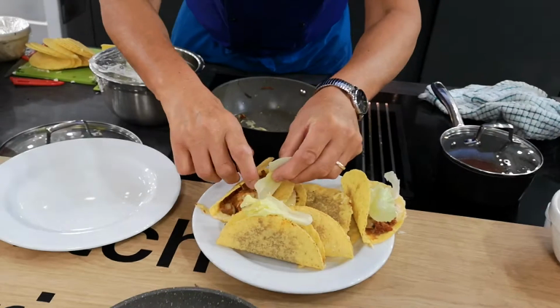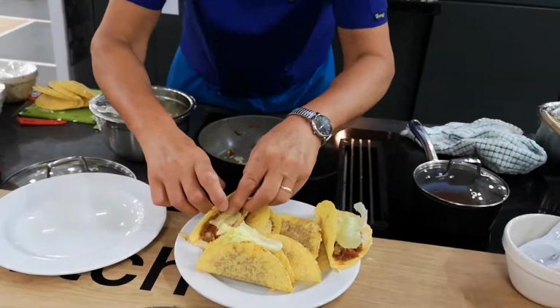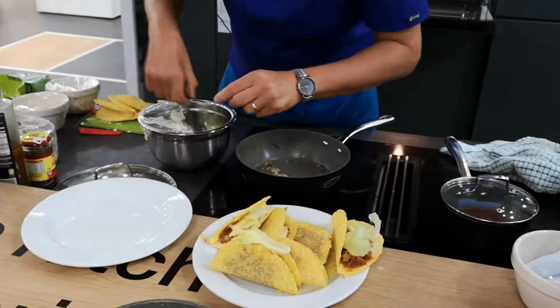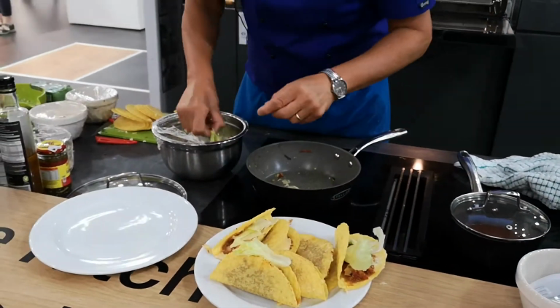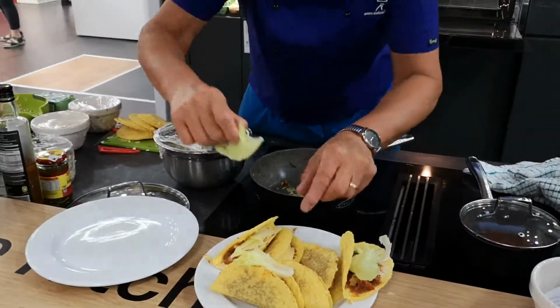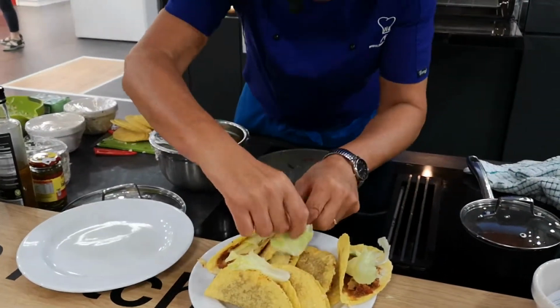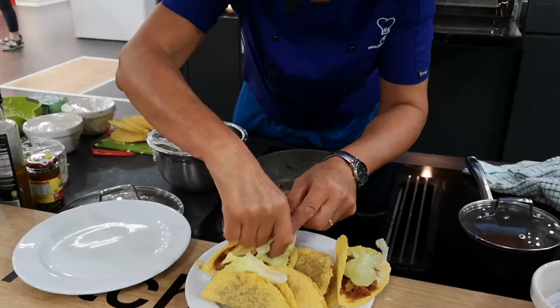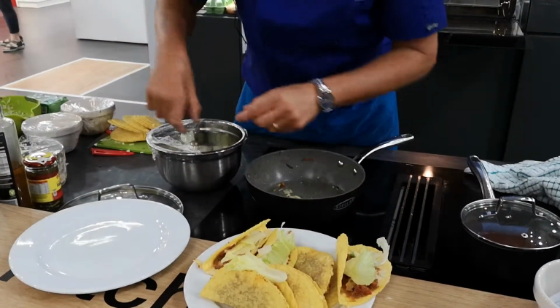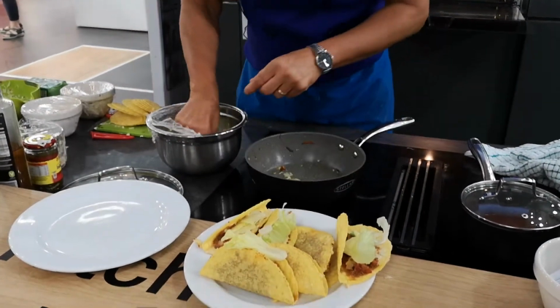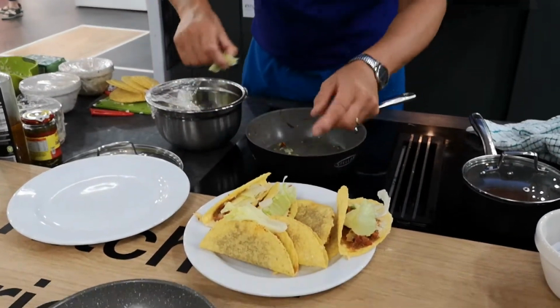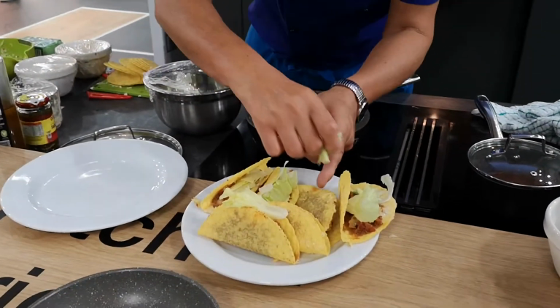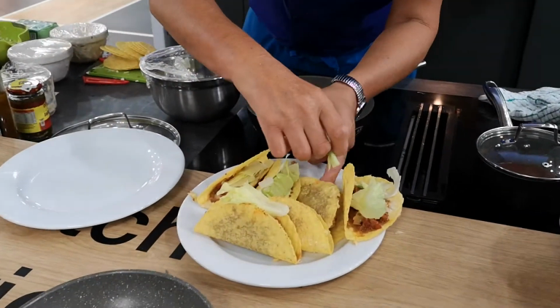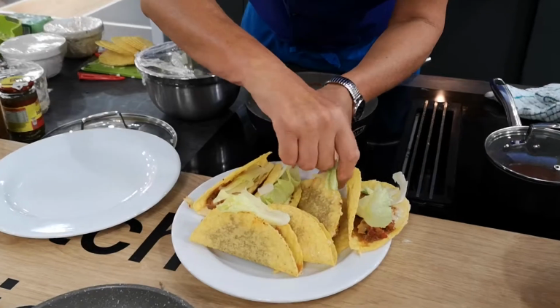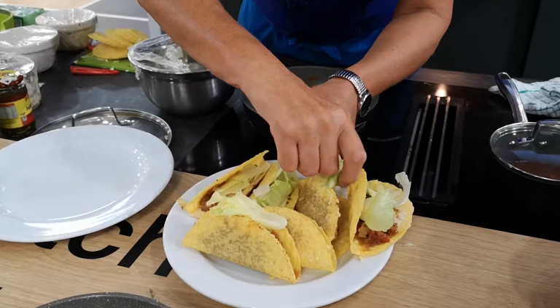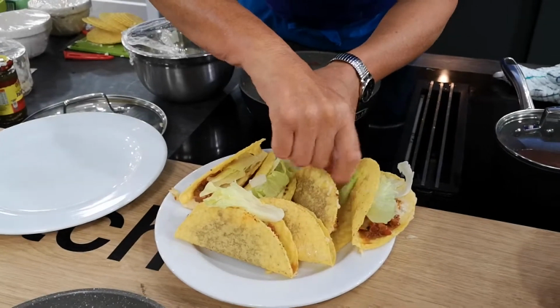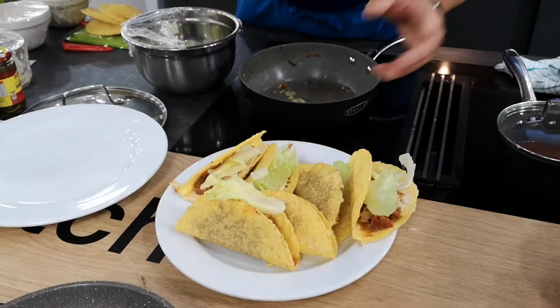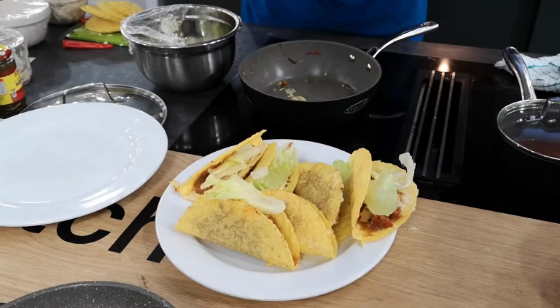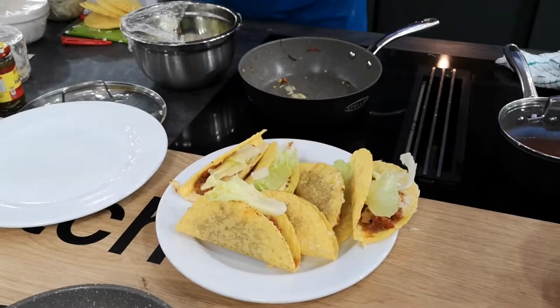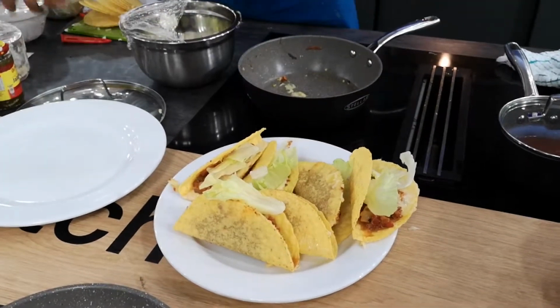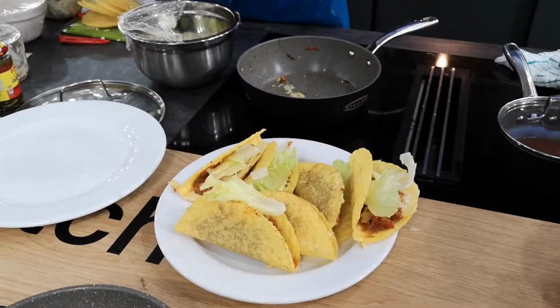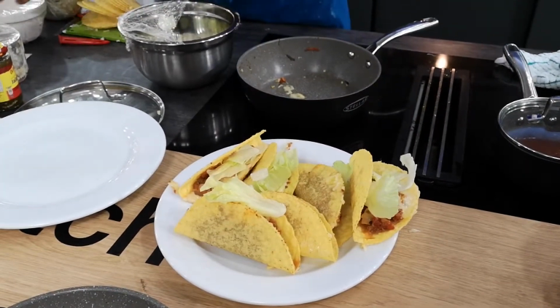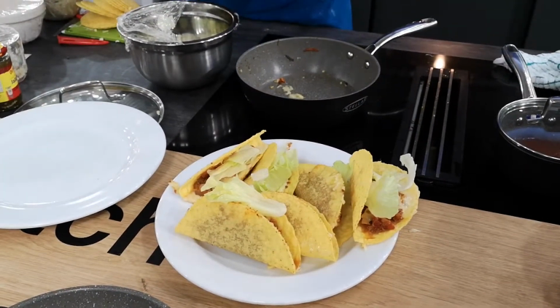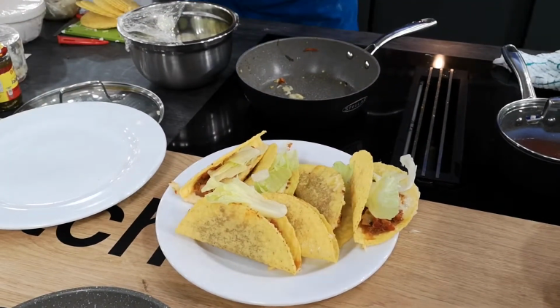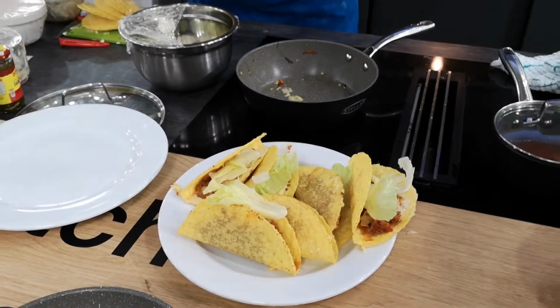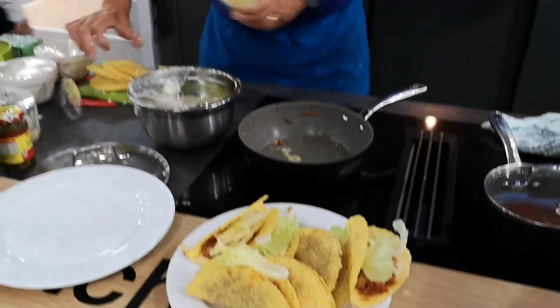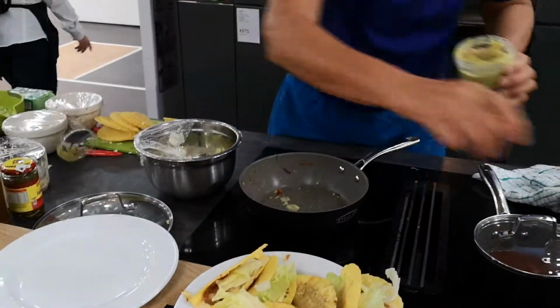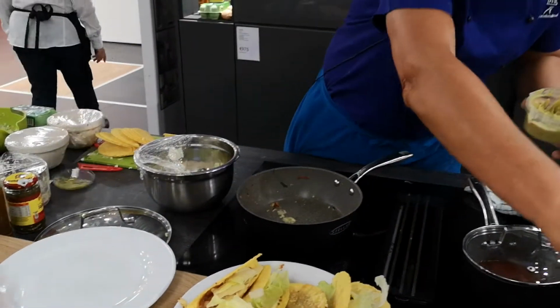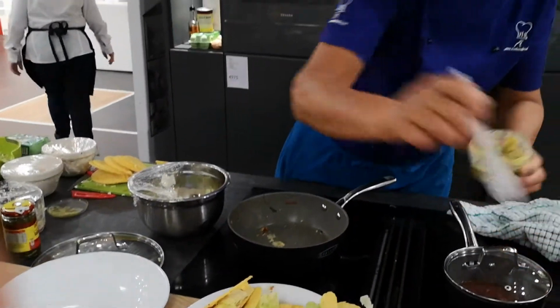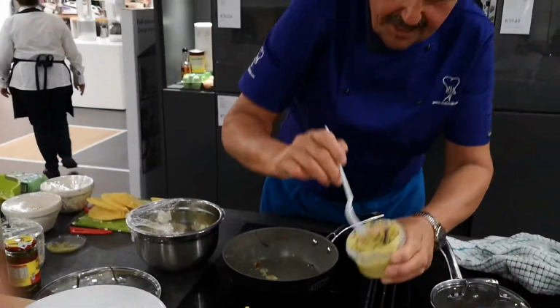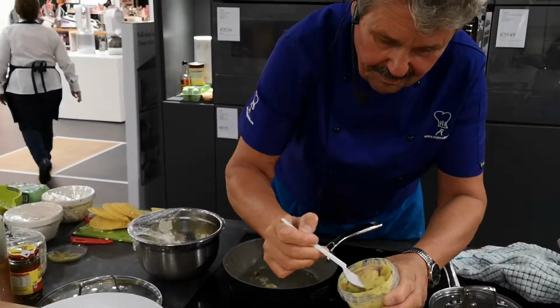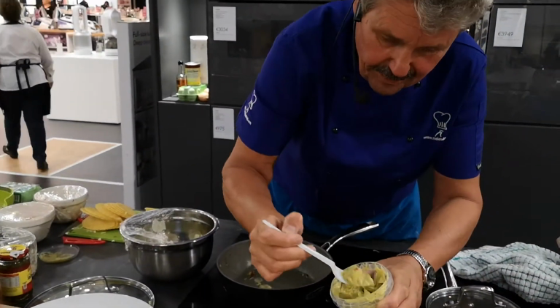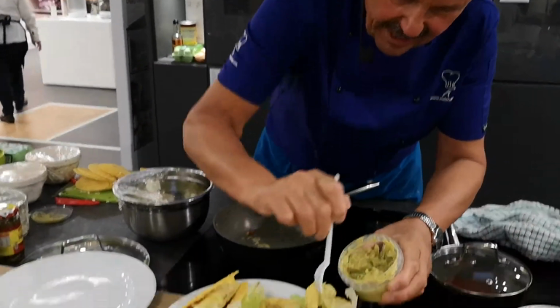And you can see, so easy to do Mexican cooking. Cooking very flavoursome. But you need a pan that doesn't stick. And finally, a little bit of guacamole. A little bit of spoon. And just put this in here.